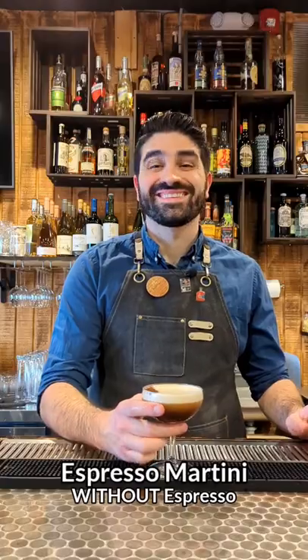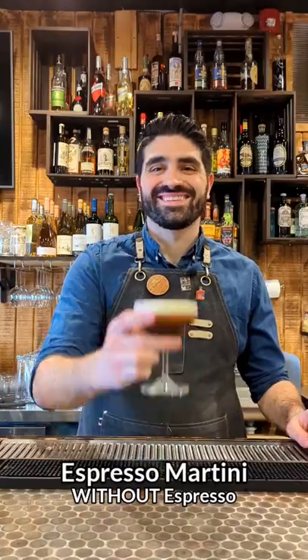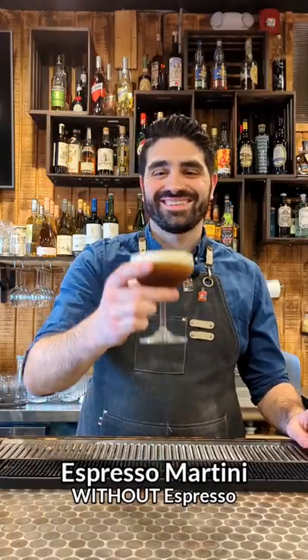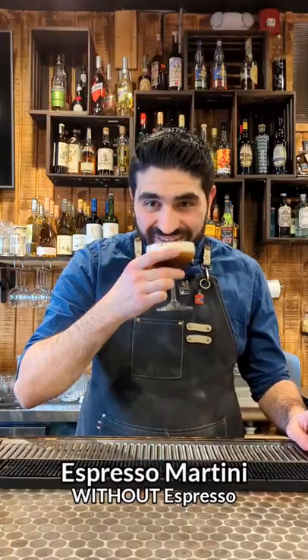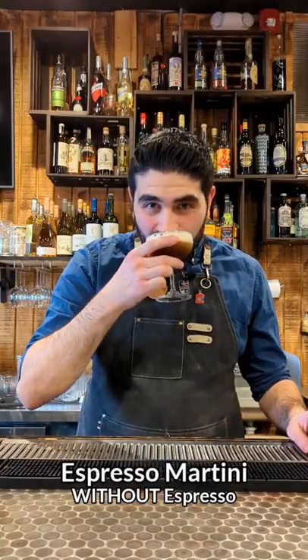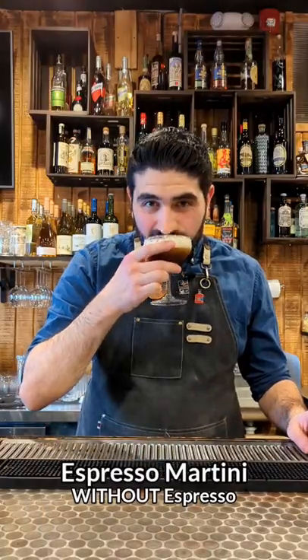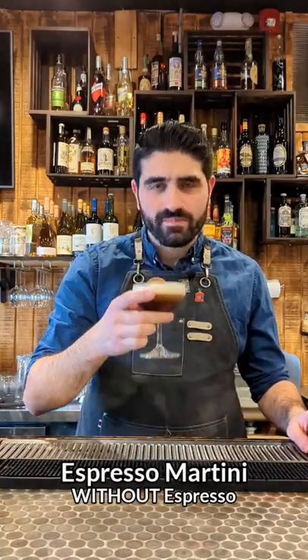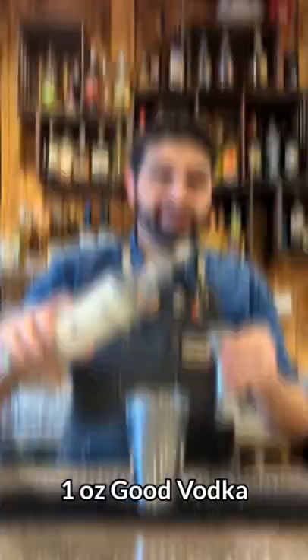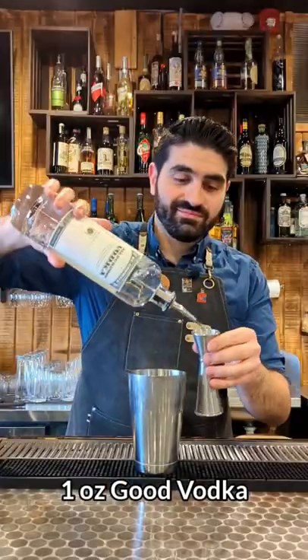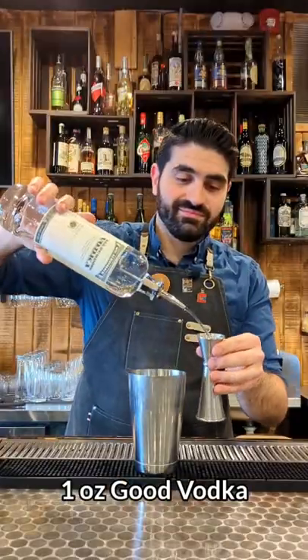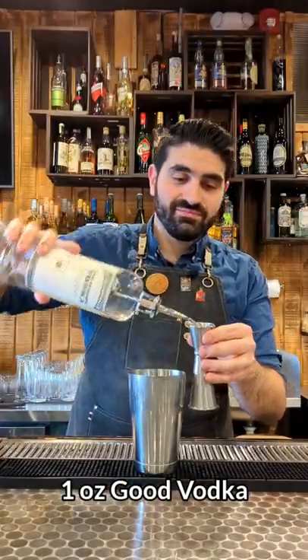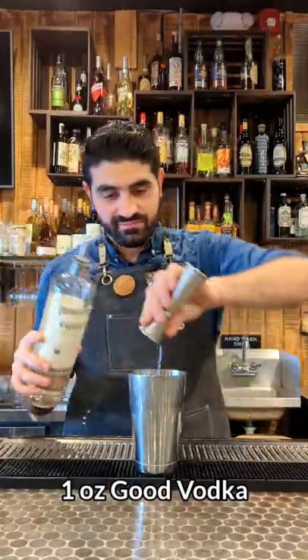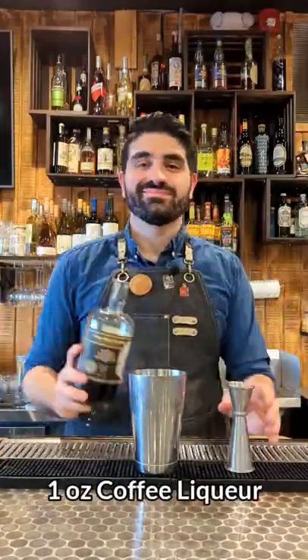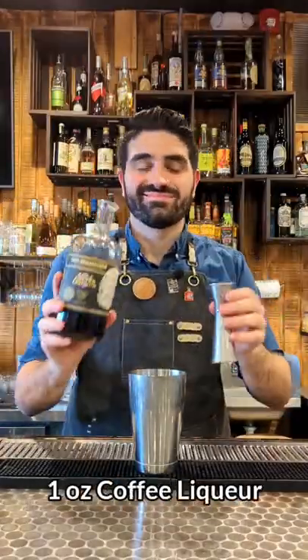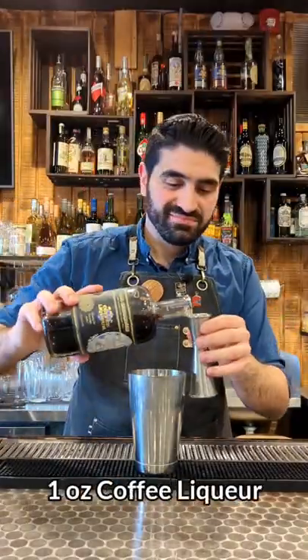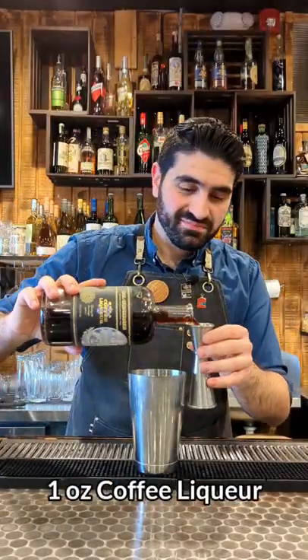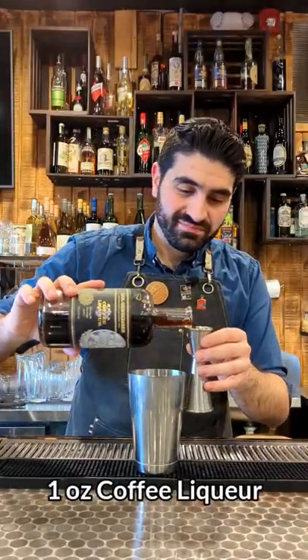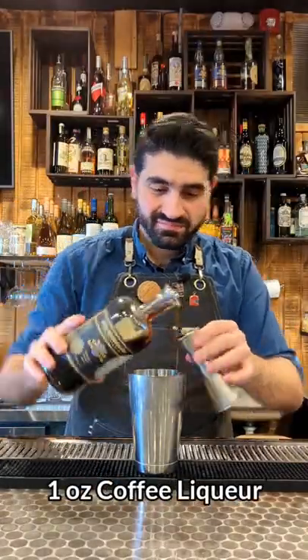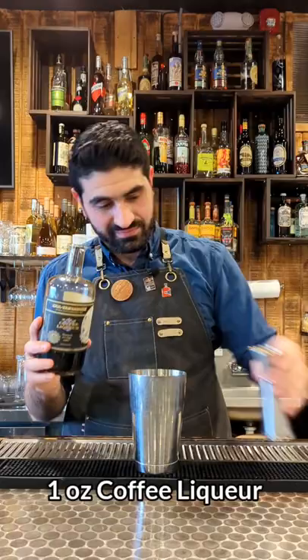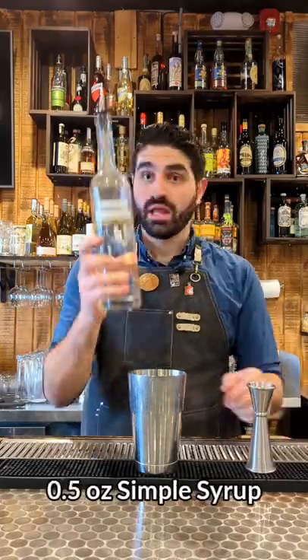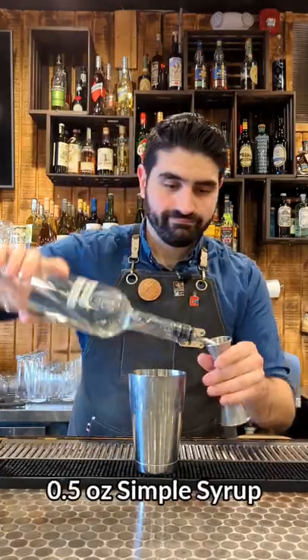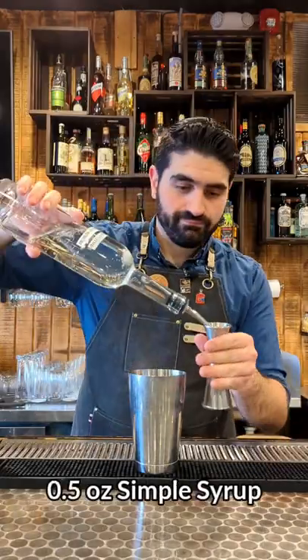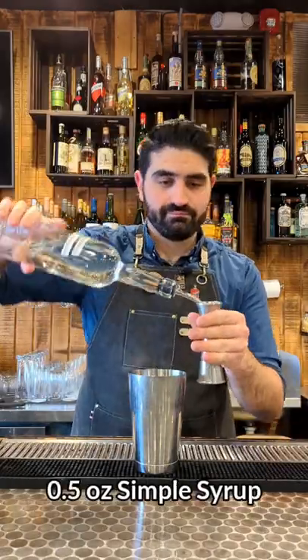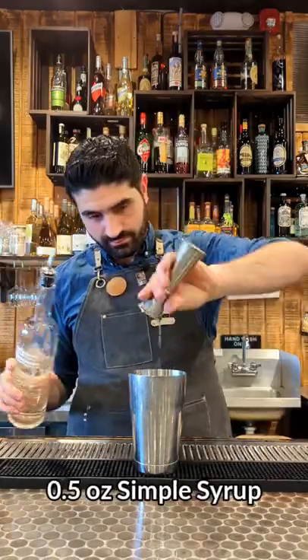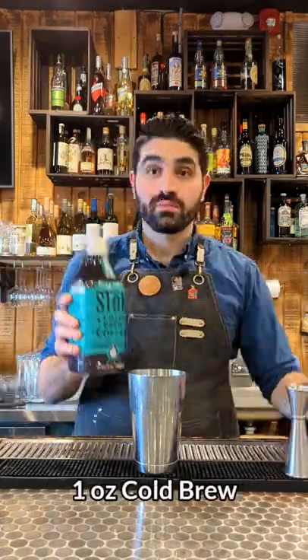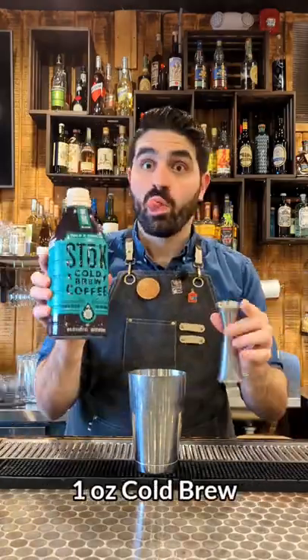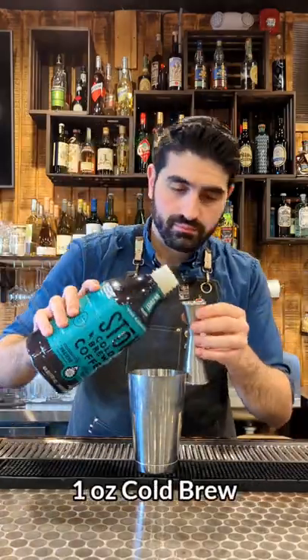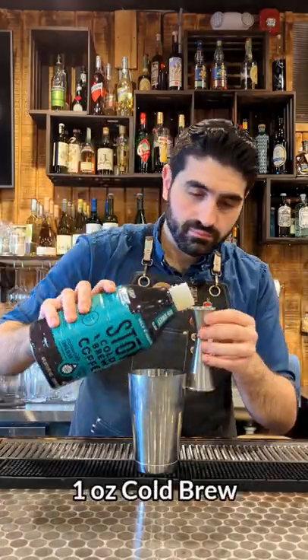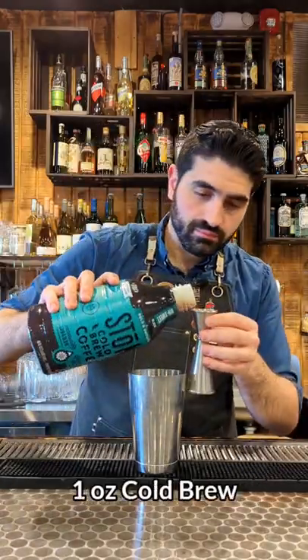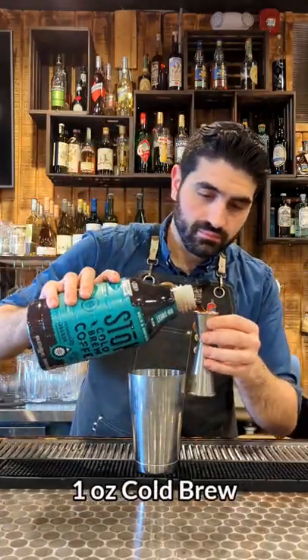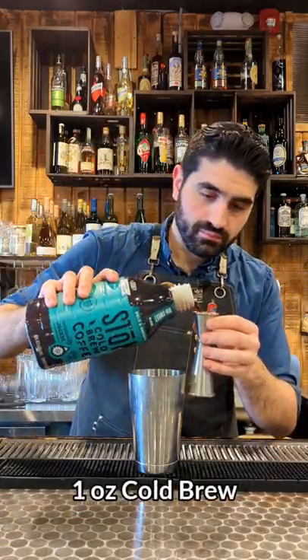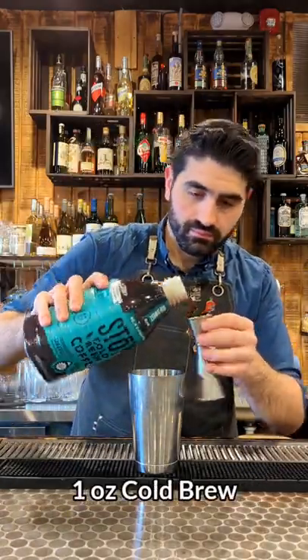How to make an espresso martini without espresso. We're gonna do one ounce of good vodka, one ounce of coffee liqueur — I'm using St. George for both — half an ounce of simple syrup, and one ounce of cold brew.